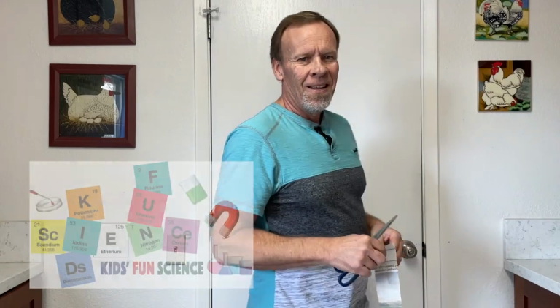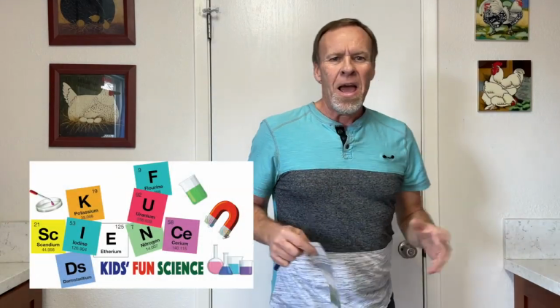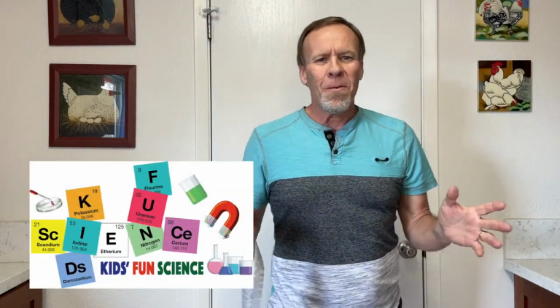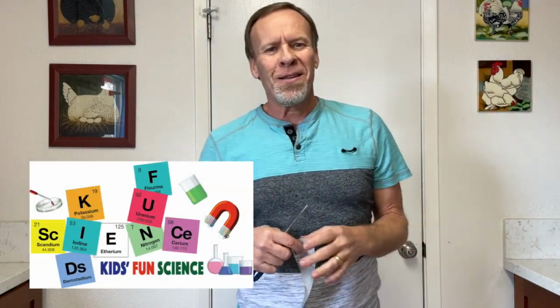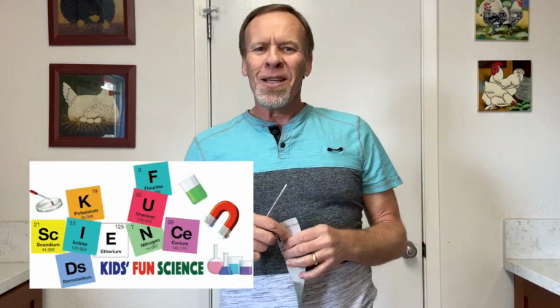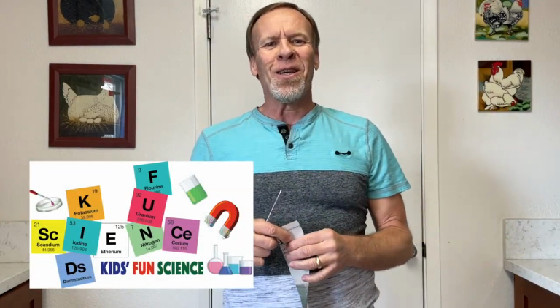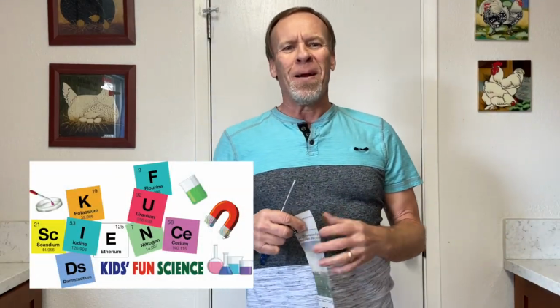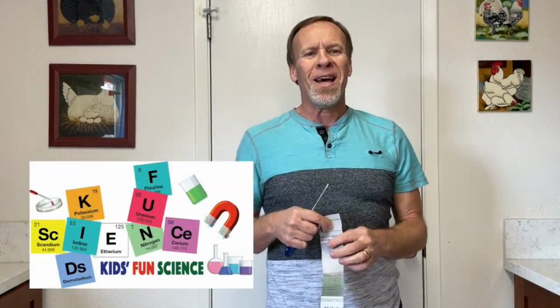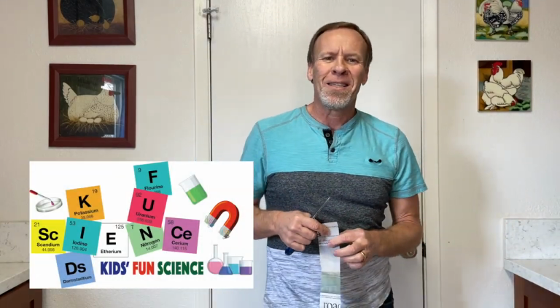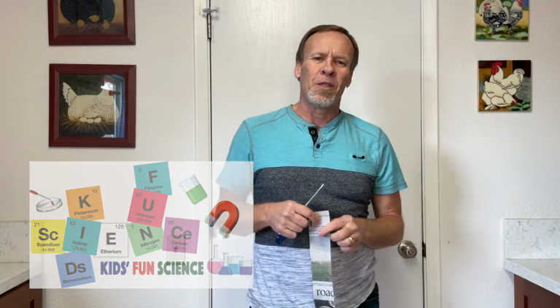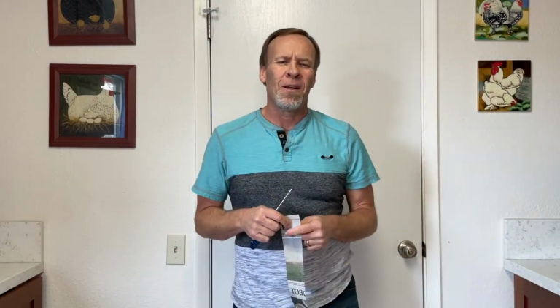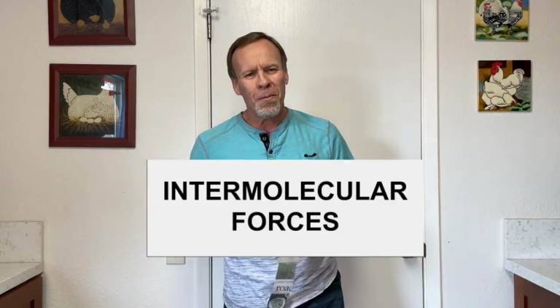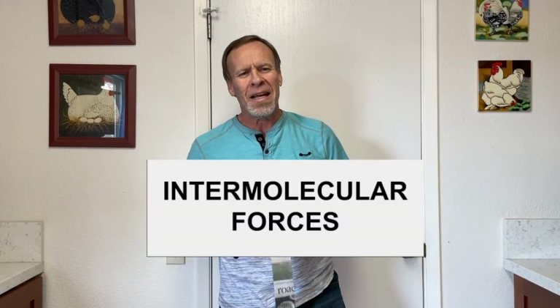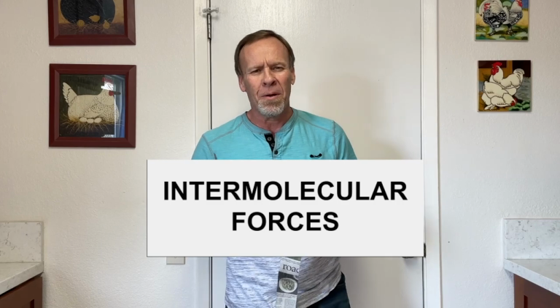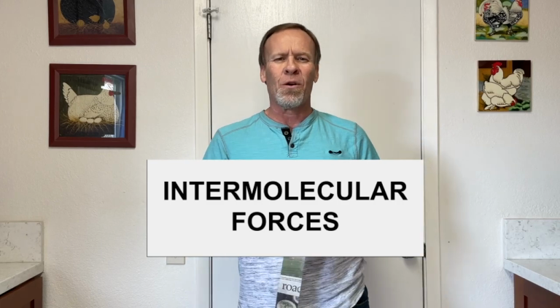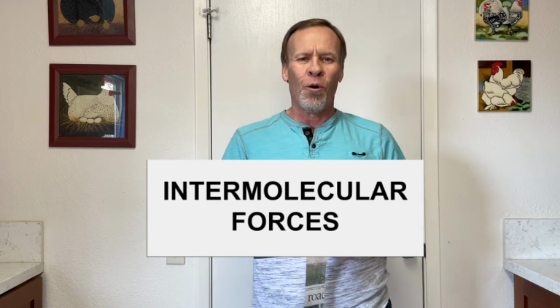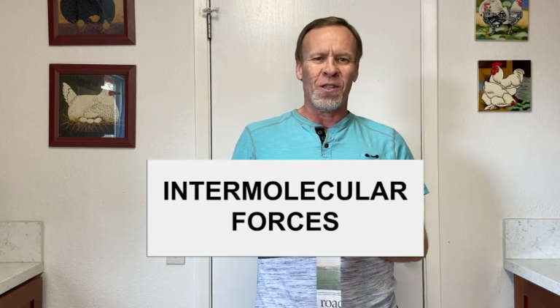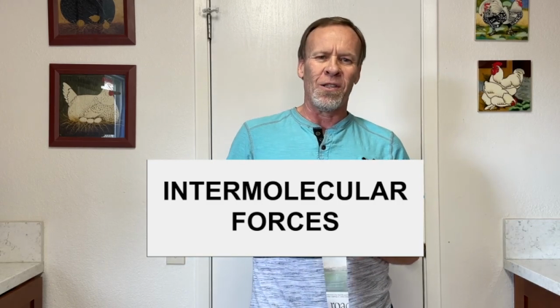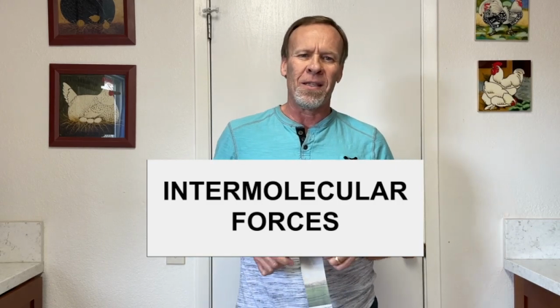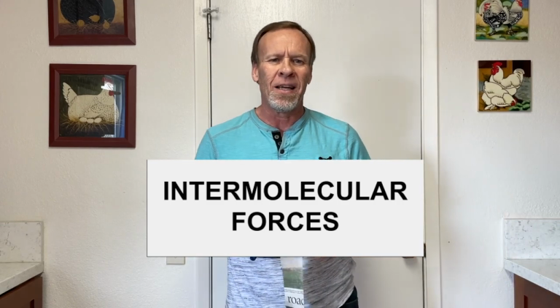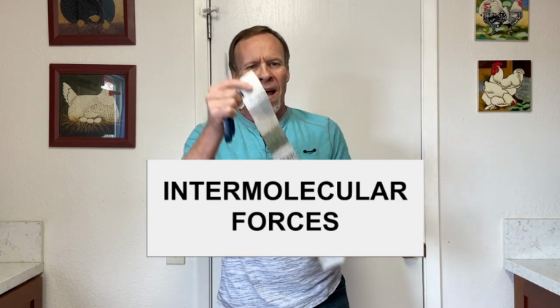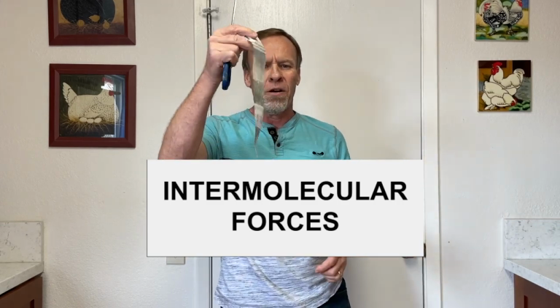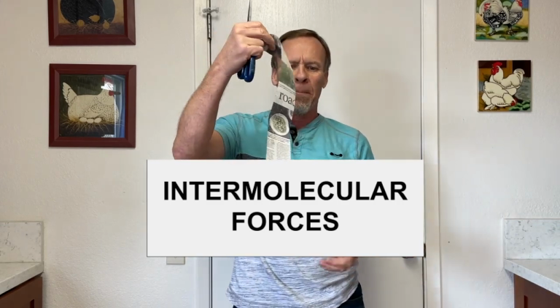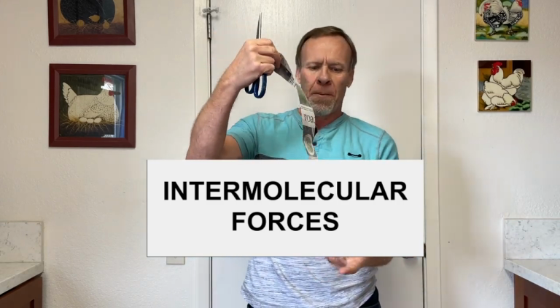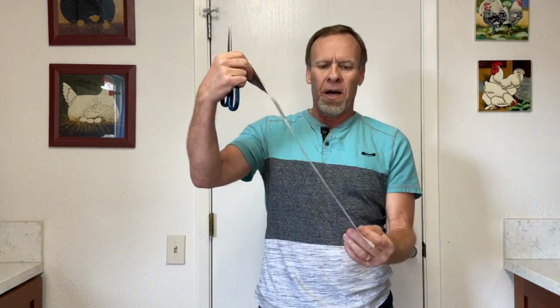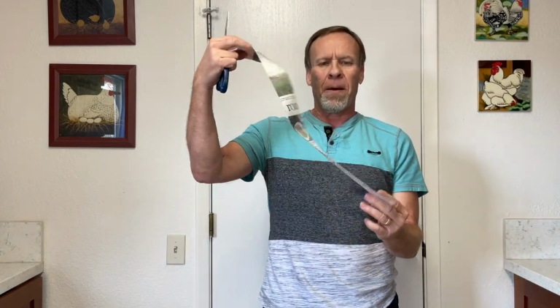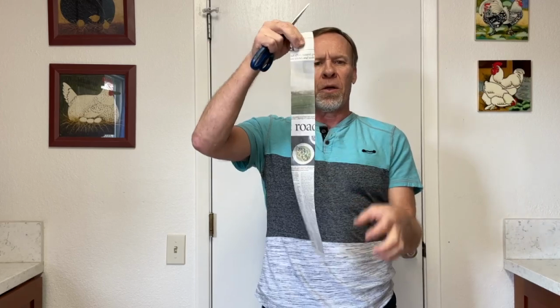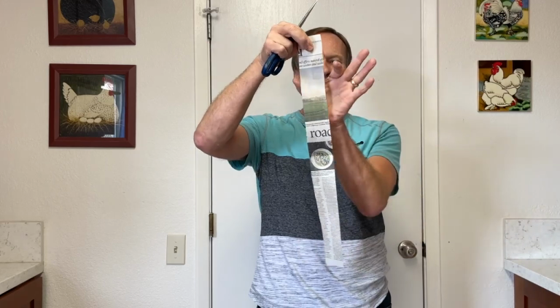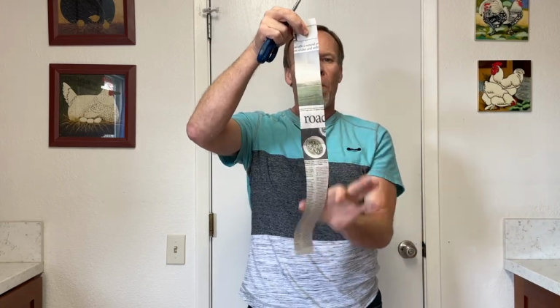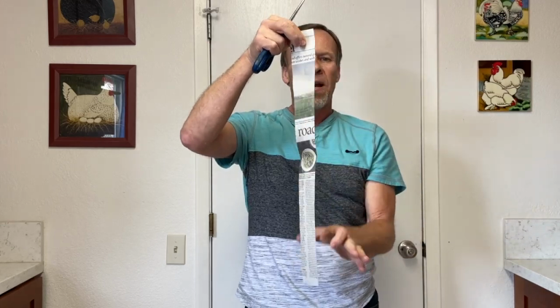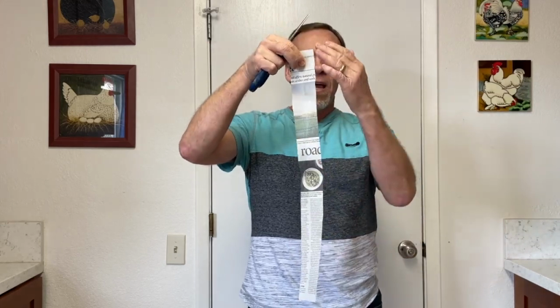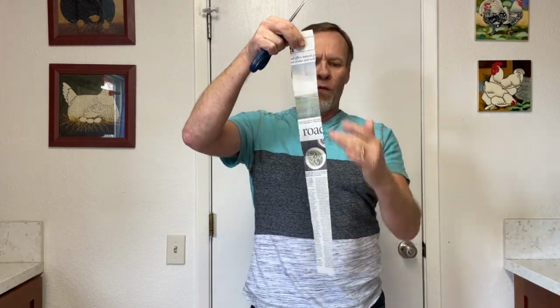Hey, welcome back to Kids Fun Science. My name is Ken and today's experiment is intermolecular forces. I've got a newspaper strip — I cut it about two inches wide and the full length of the paper, just one complete piece — and I've got a pair of scissors.